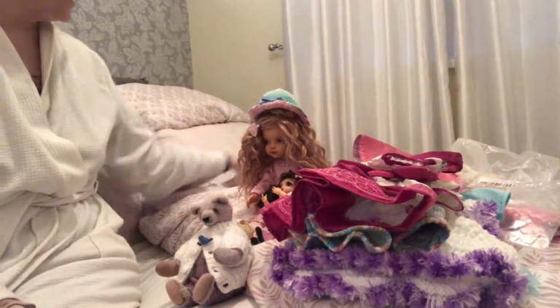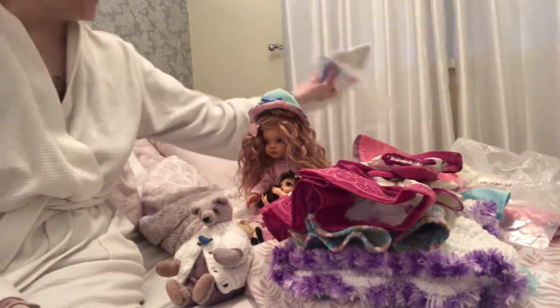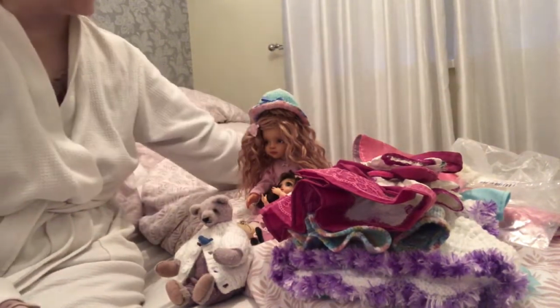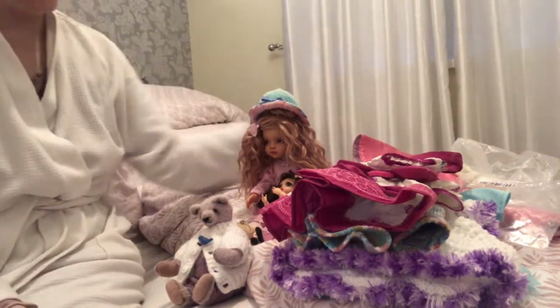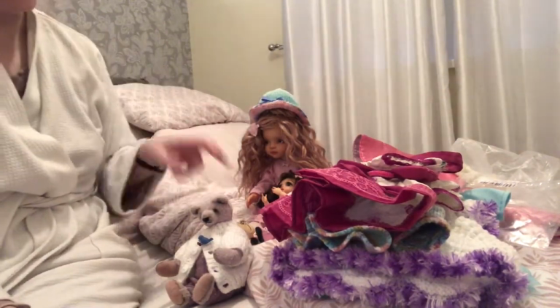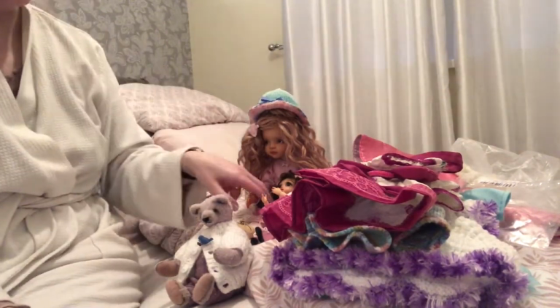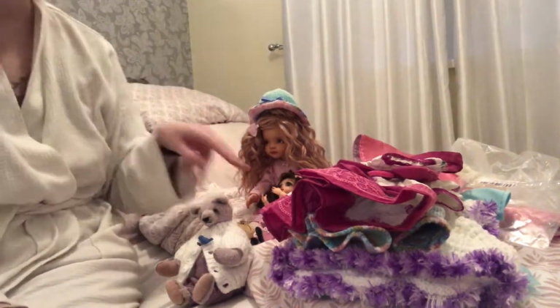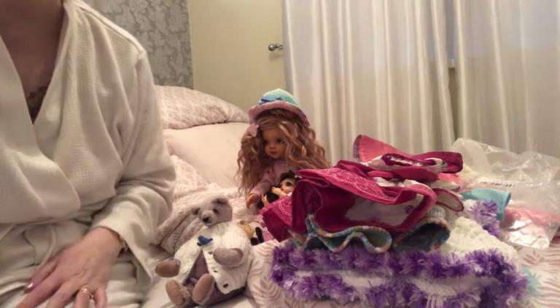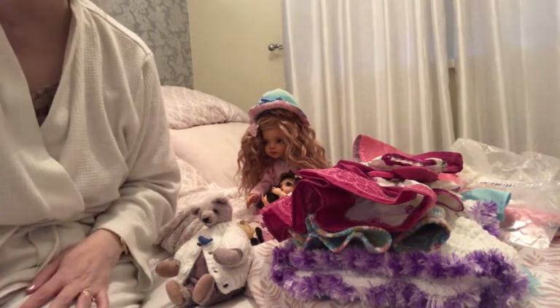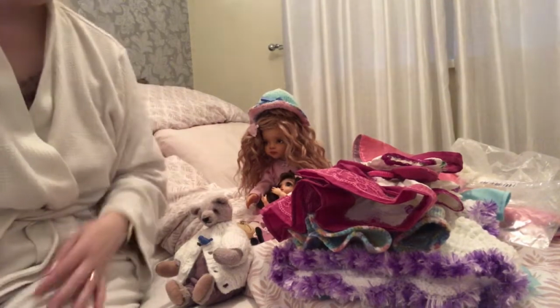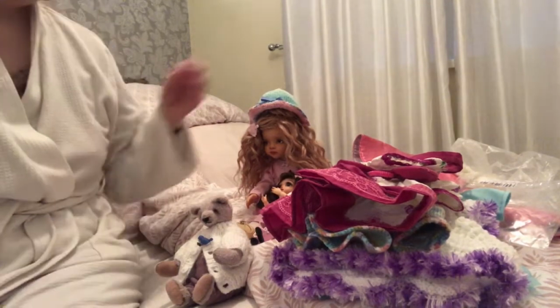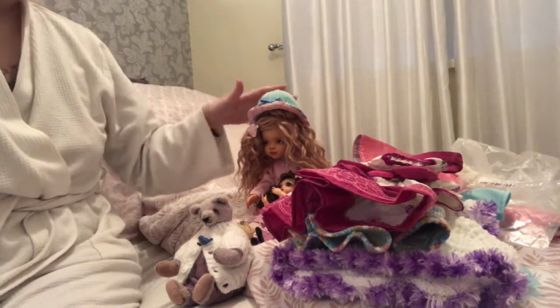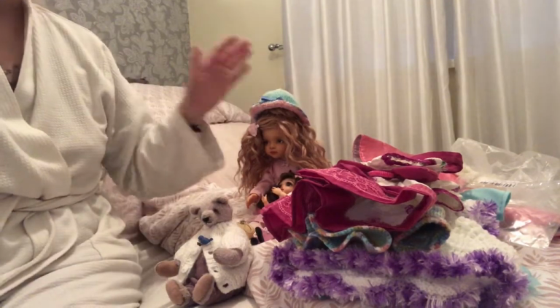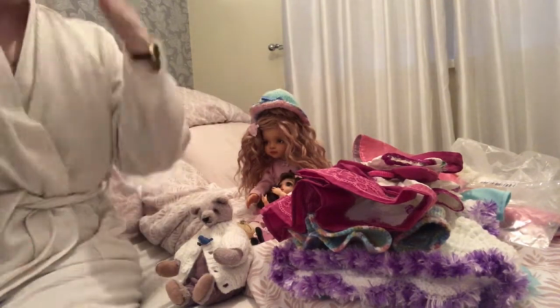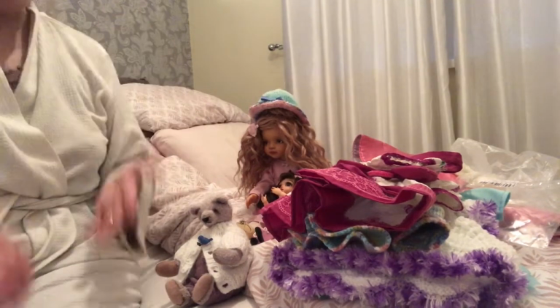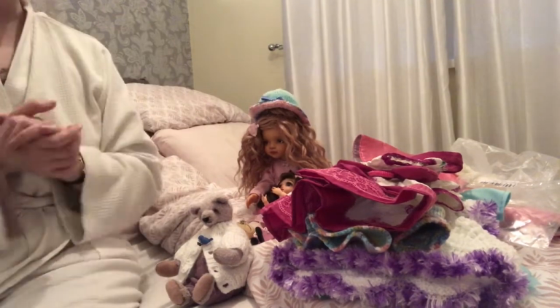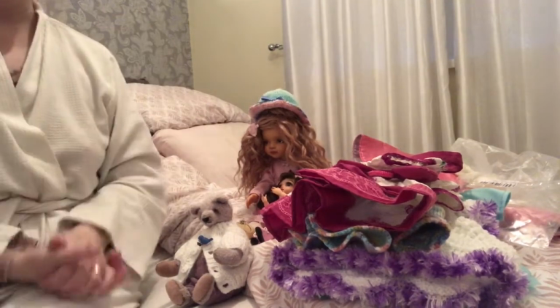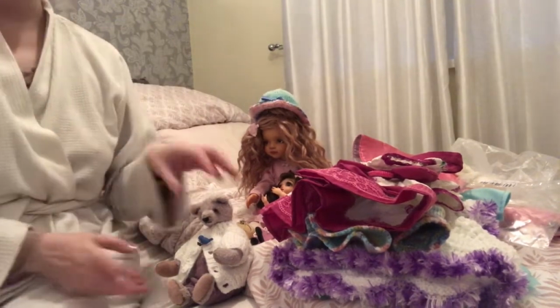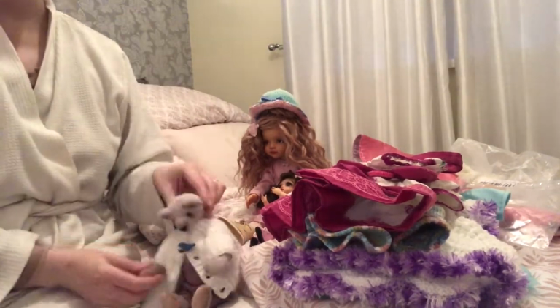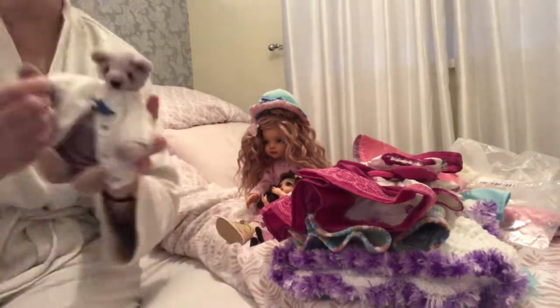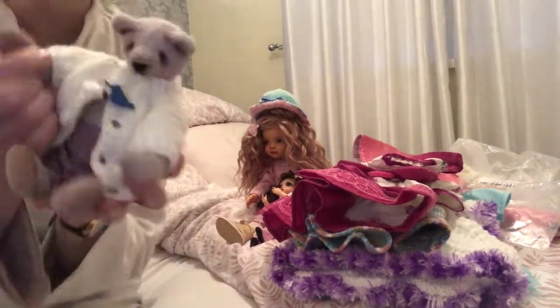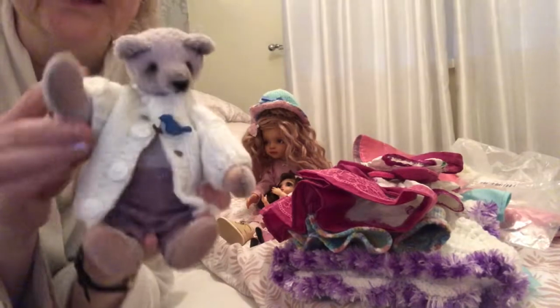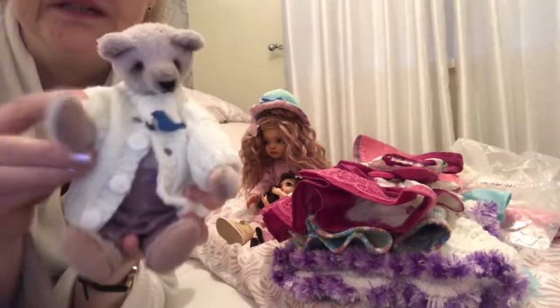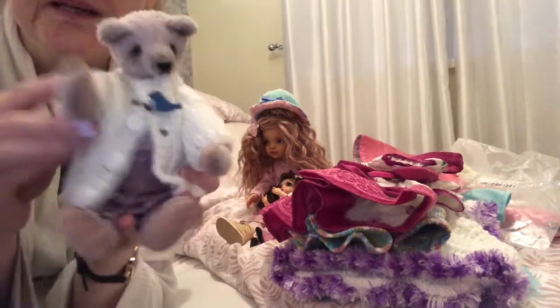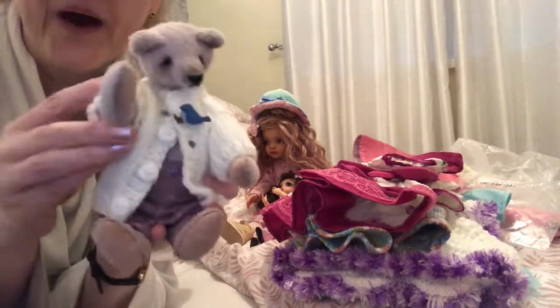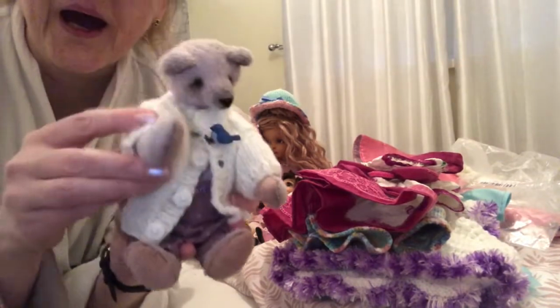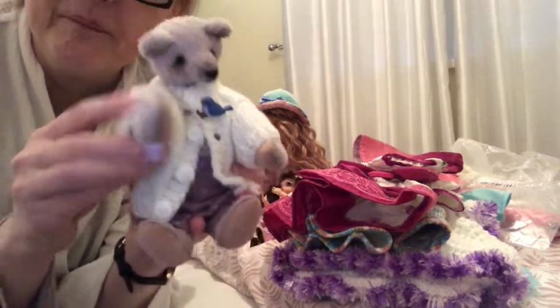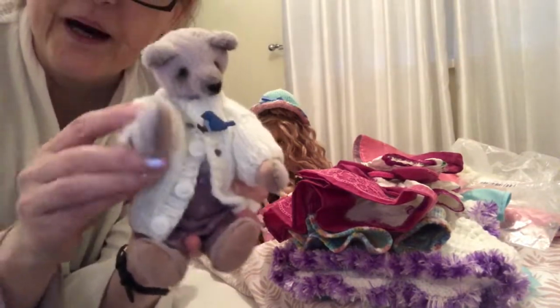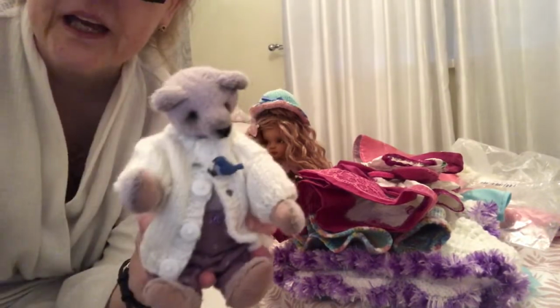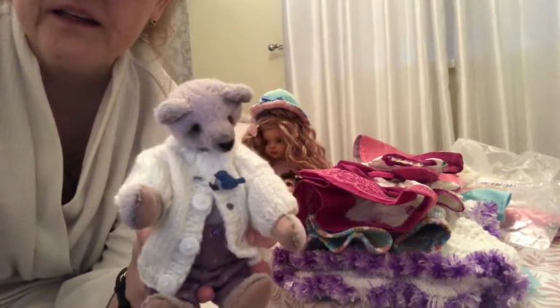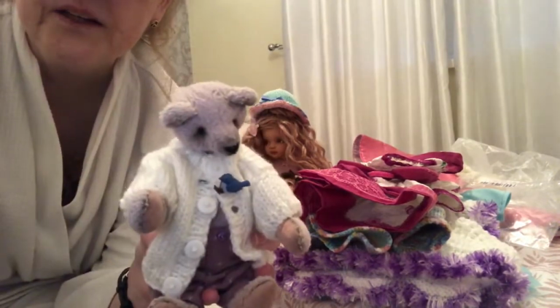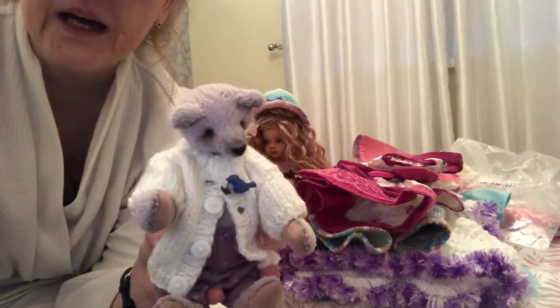I got some other things in but they're for the monthly giveaways, so you'll see them as we go along. That's it because we're doing it in 10 minutes. Say bye. Bye! Thank you, guys.